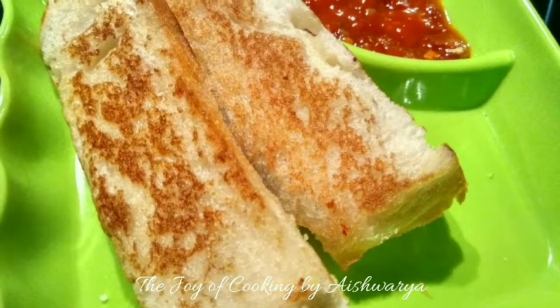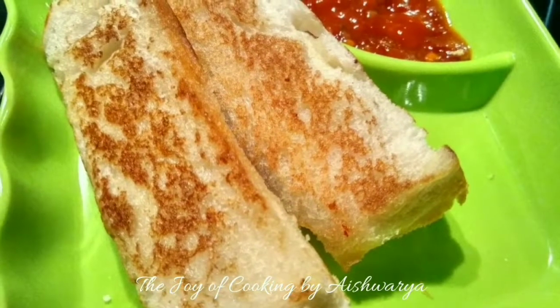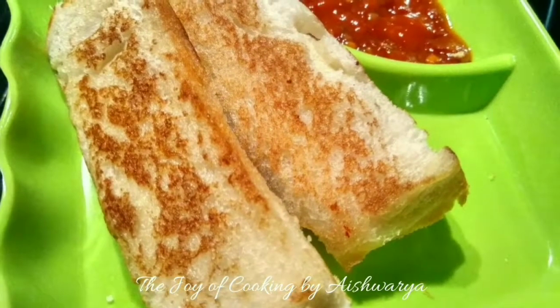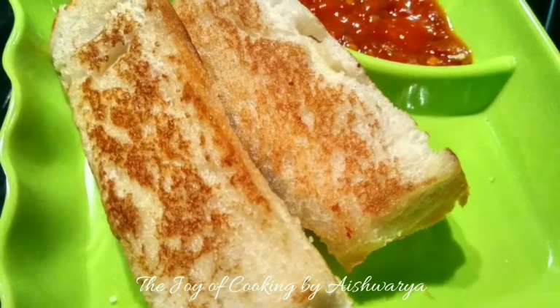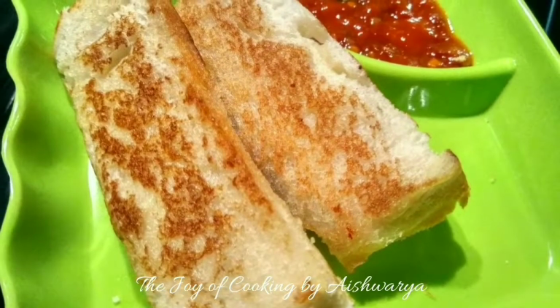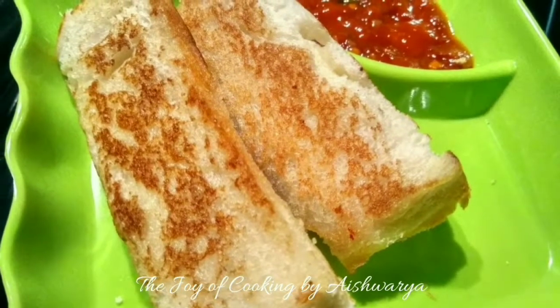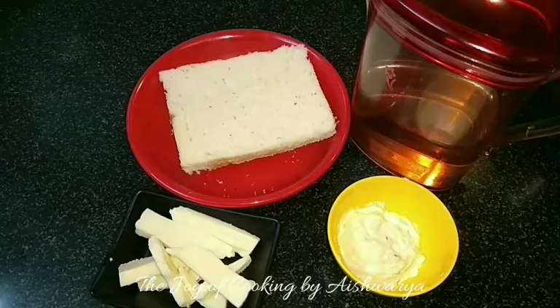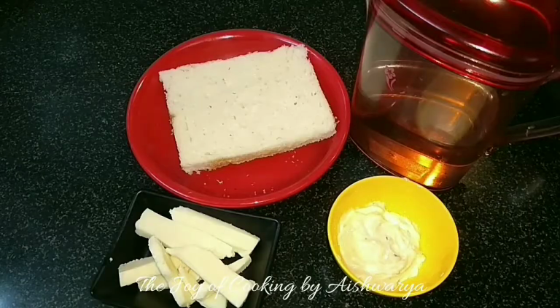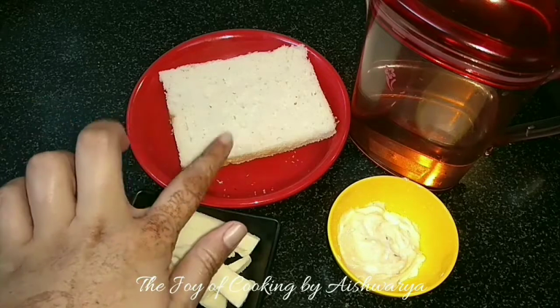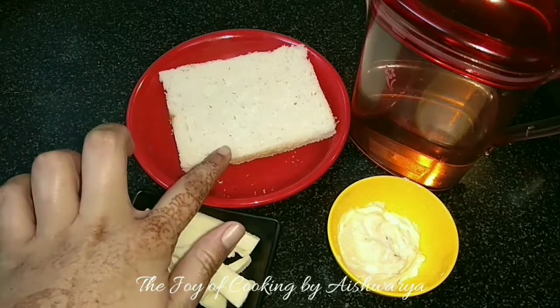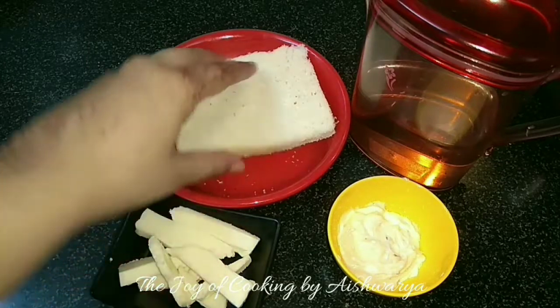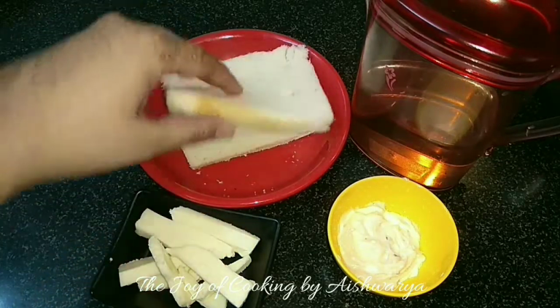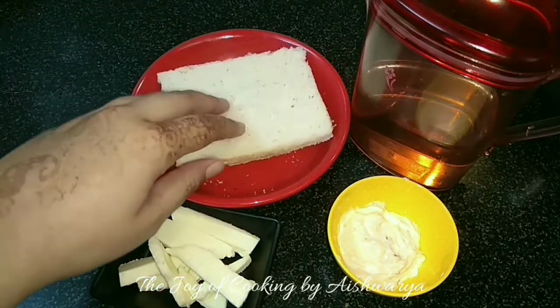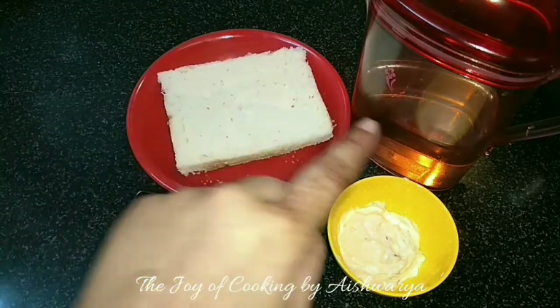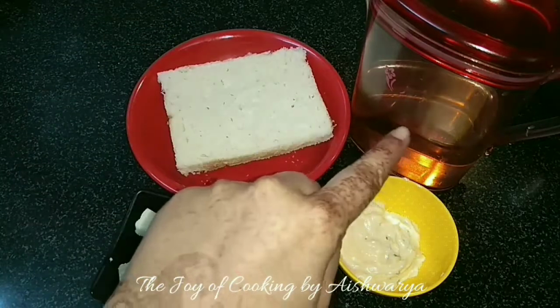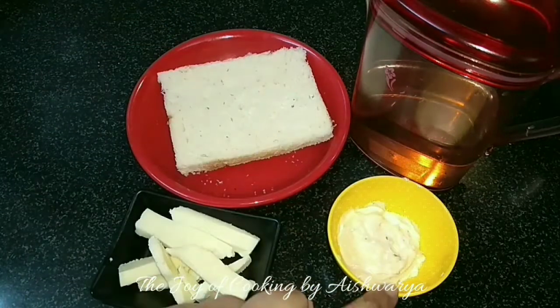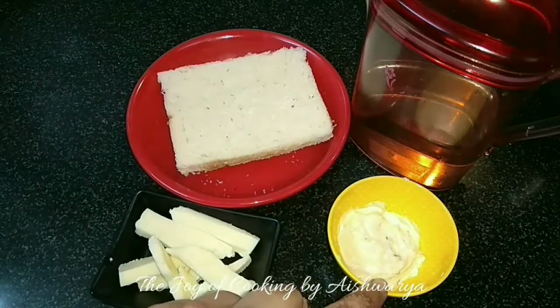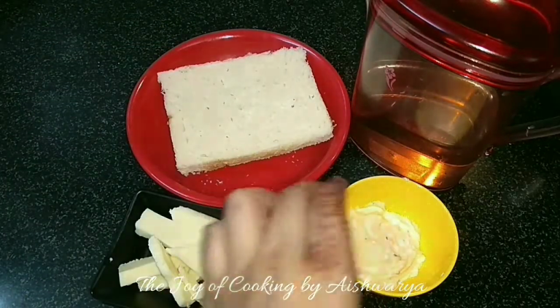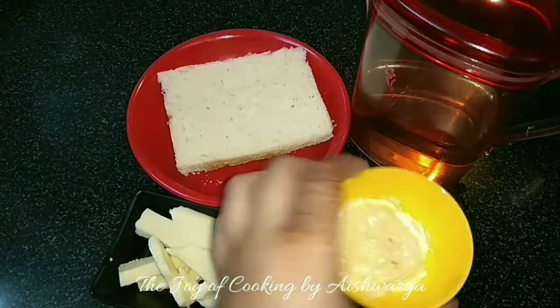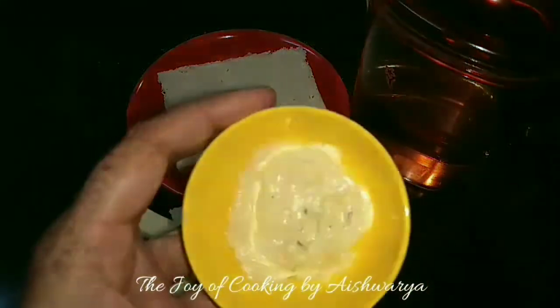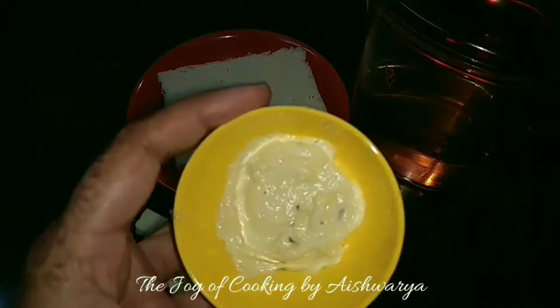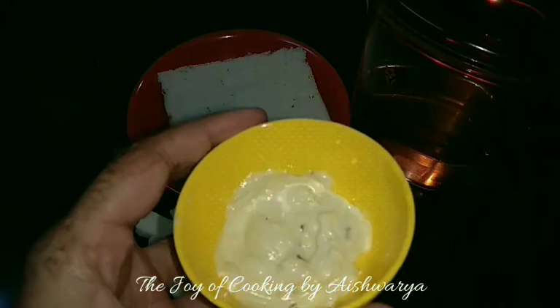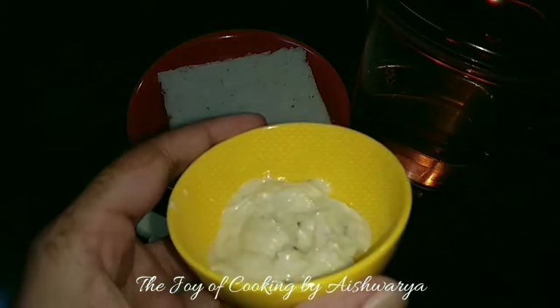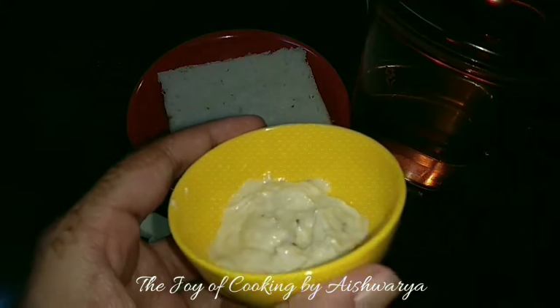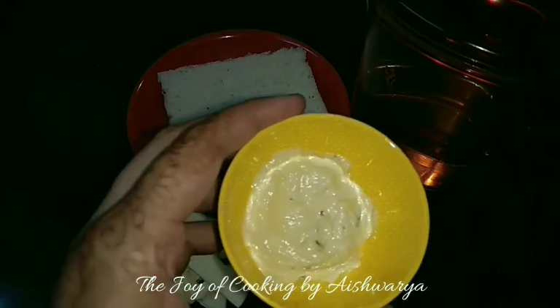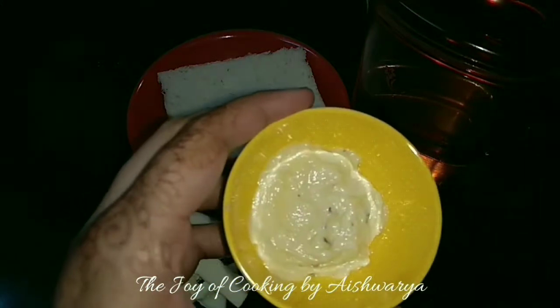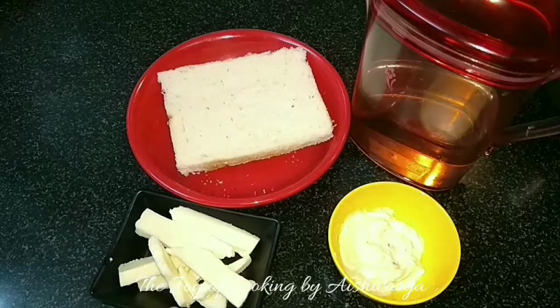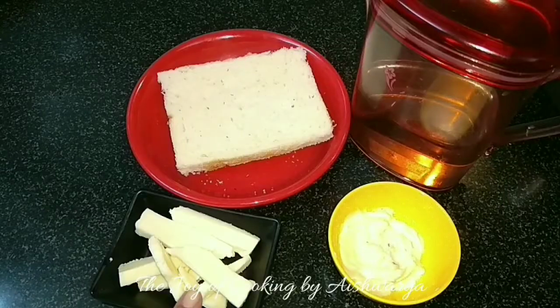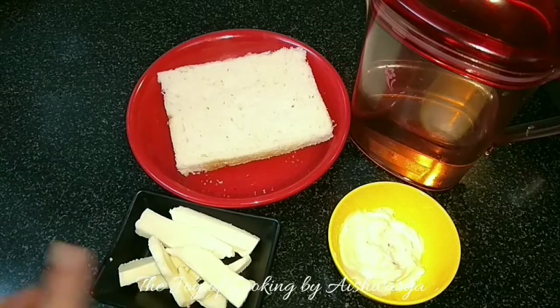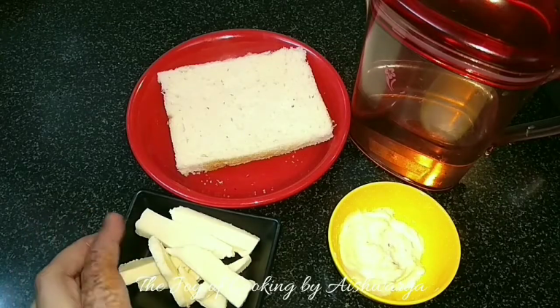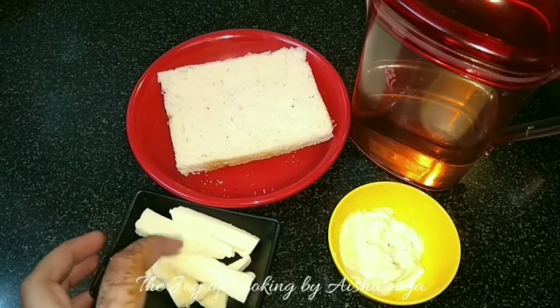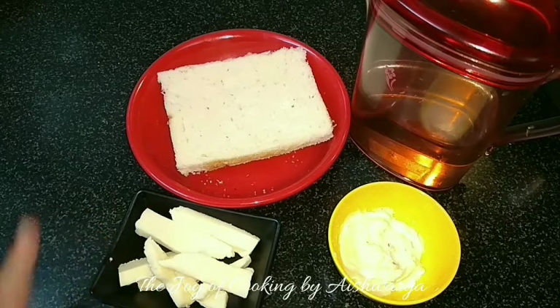Recipe of cheesy roll ups — for that we require bread slices, I have cut the sides. Then we require oil, garlic mayonnaise, cheese spread and butter mixture, and cheese slices.